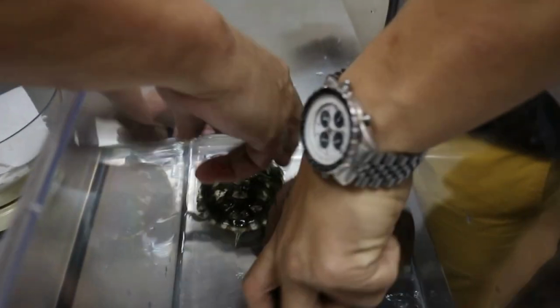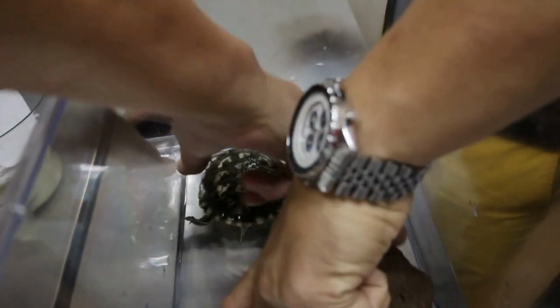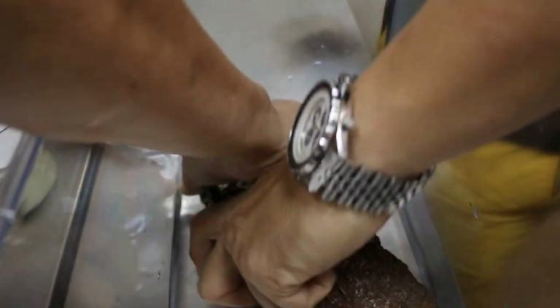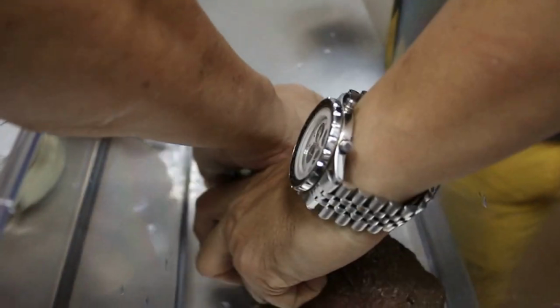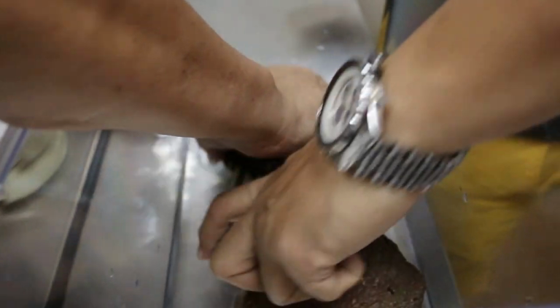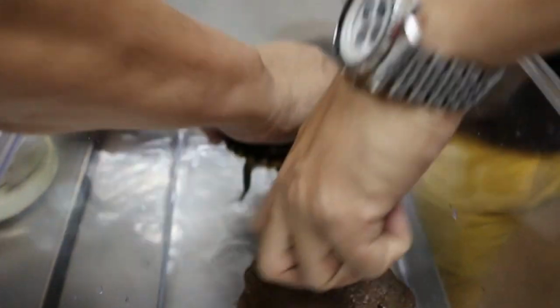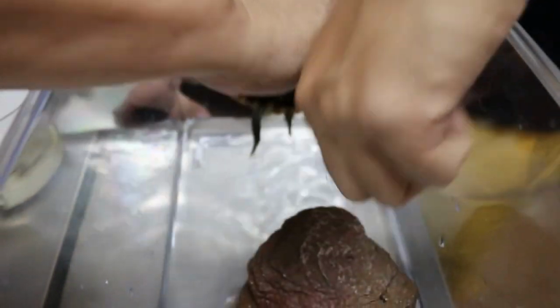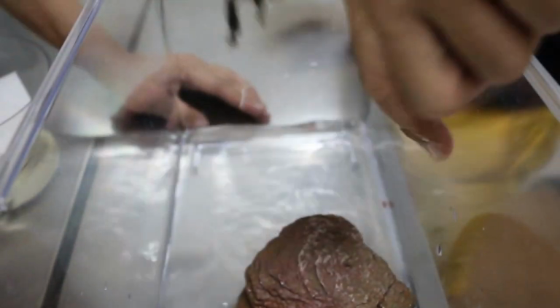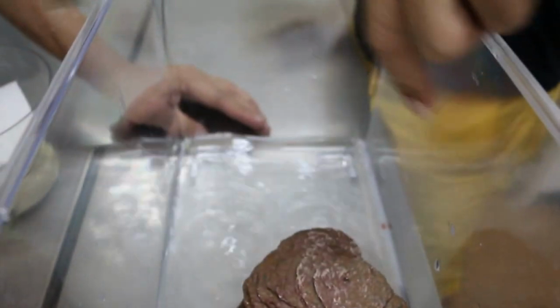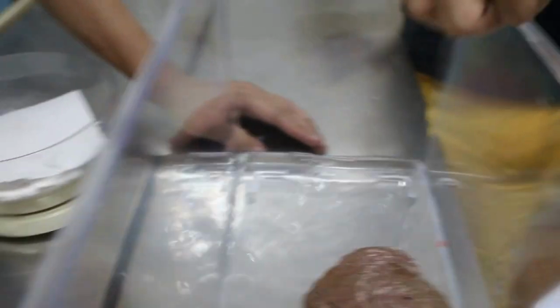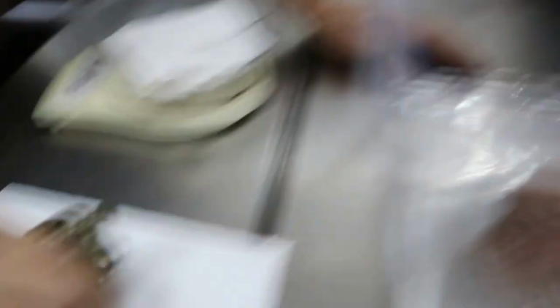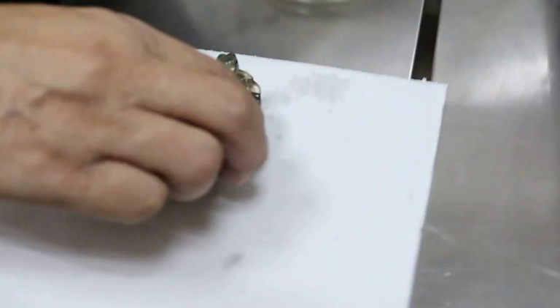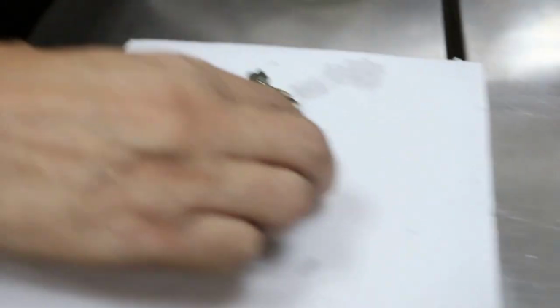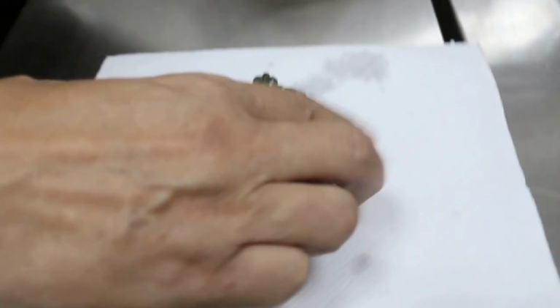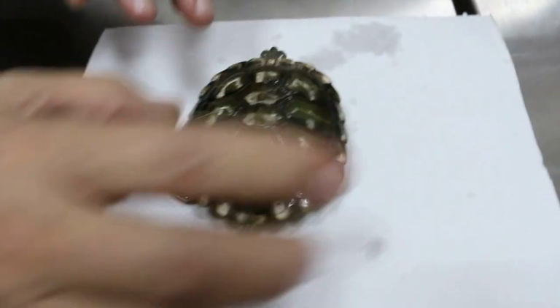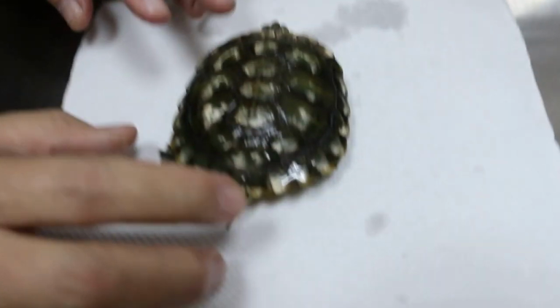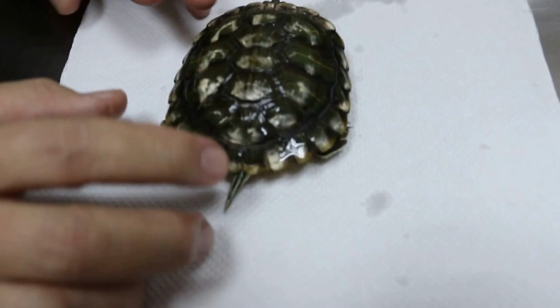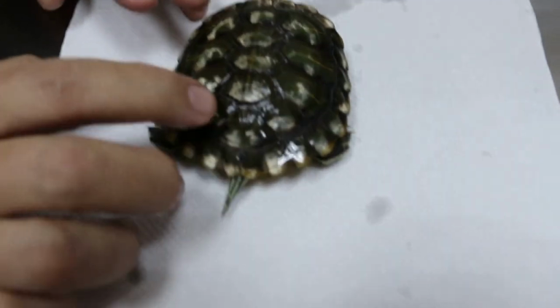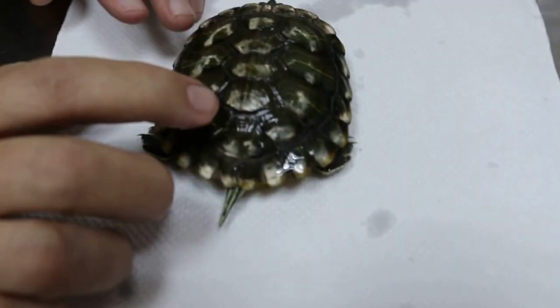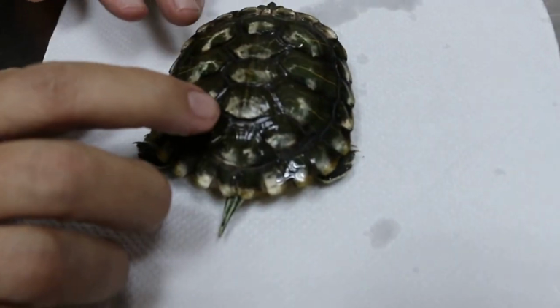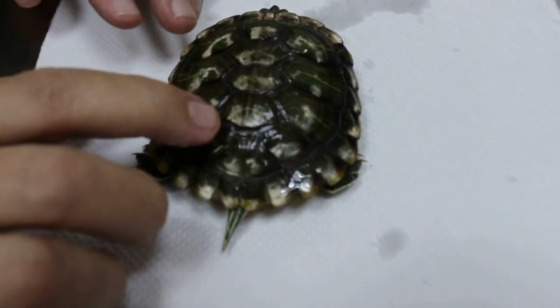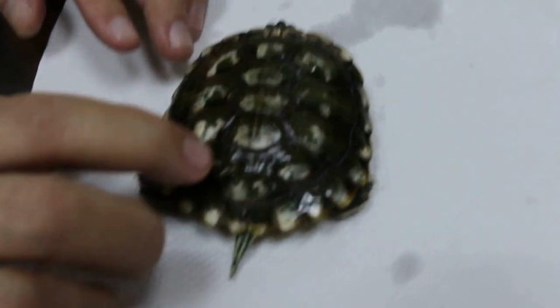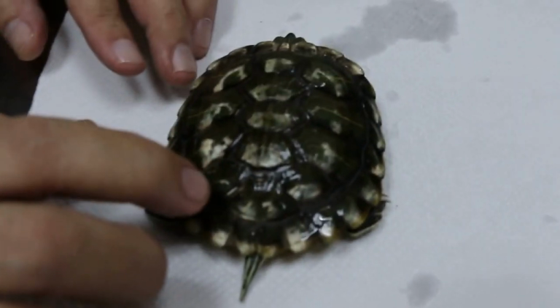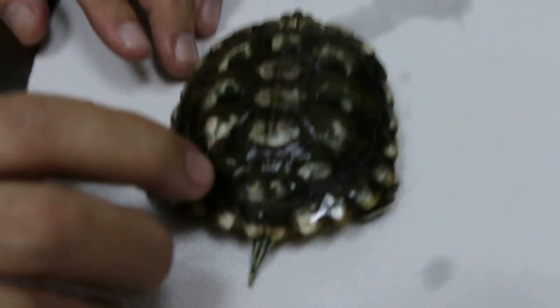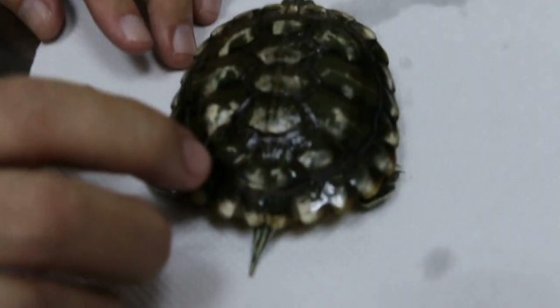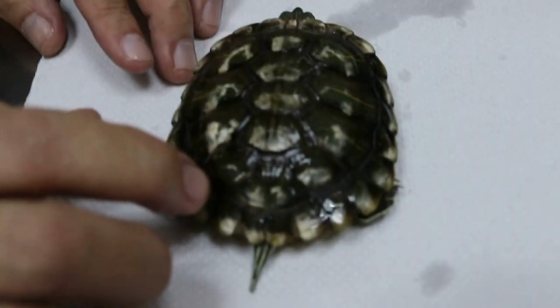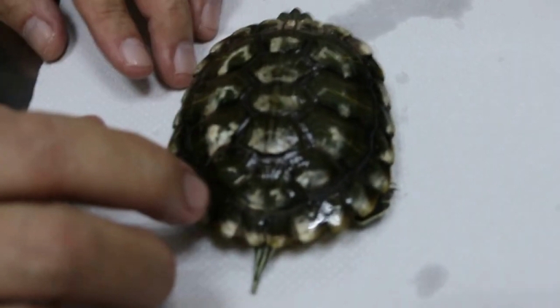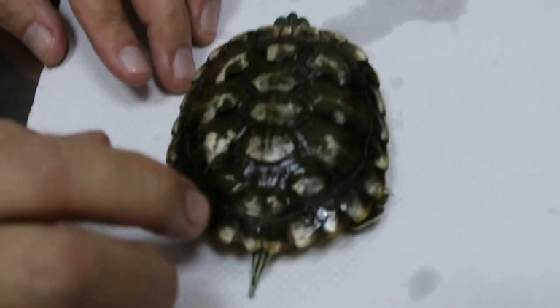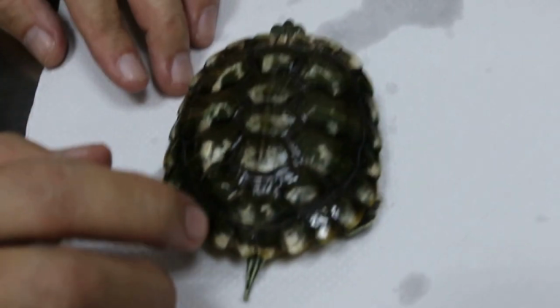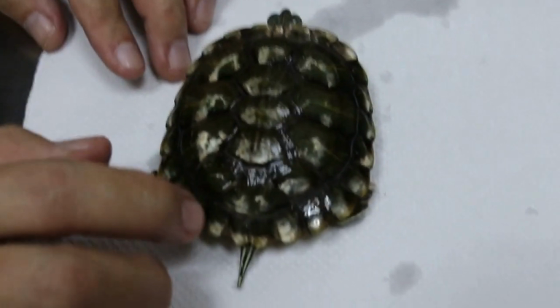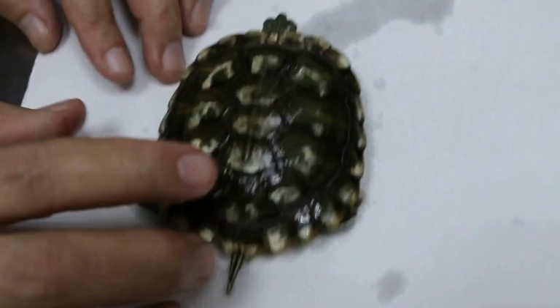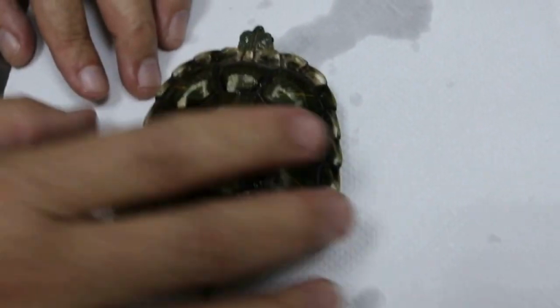February 27, 2017. Monday. This is quite an old one, you know. It's not a young red-eared slider.